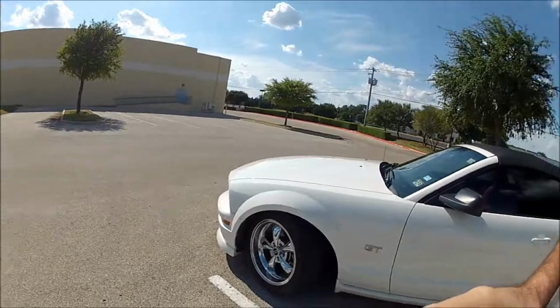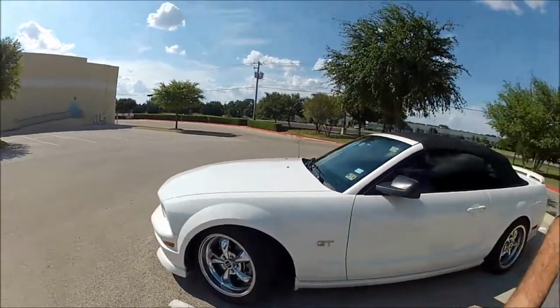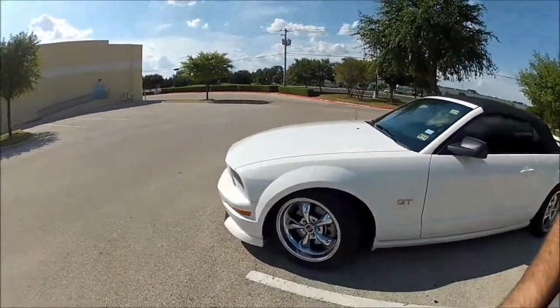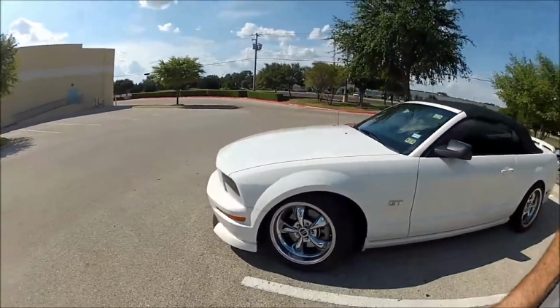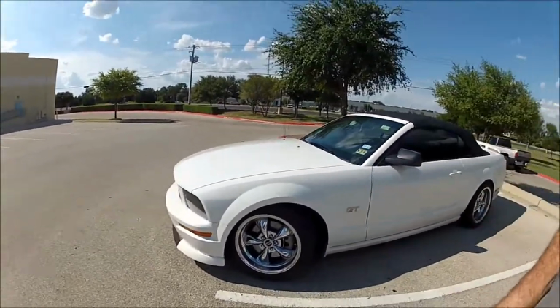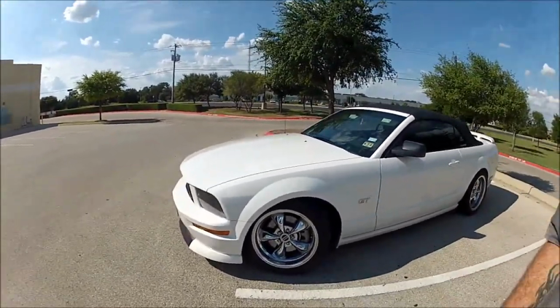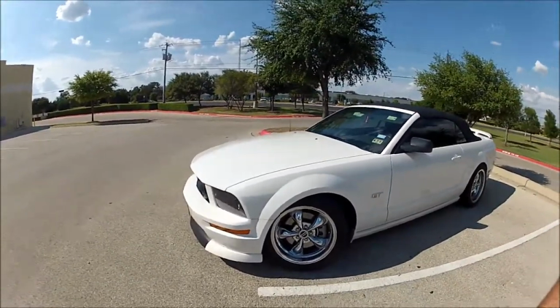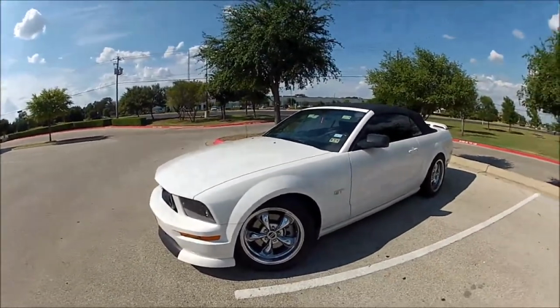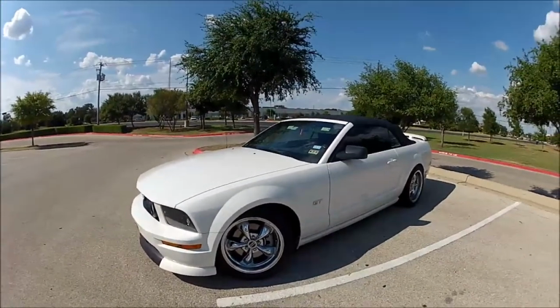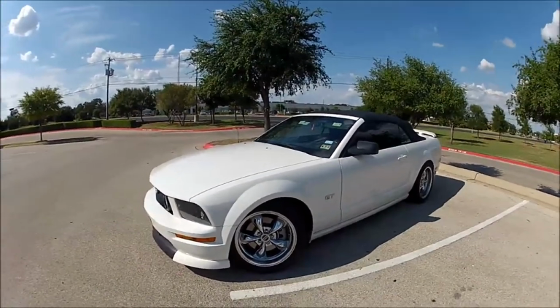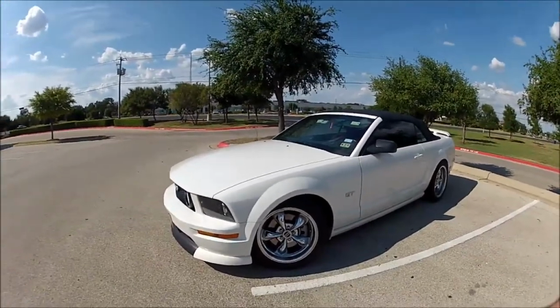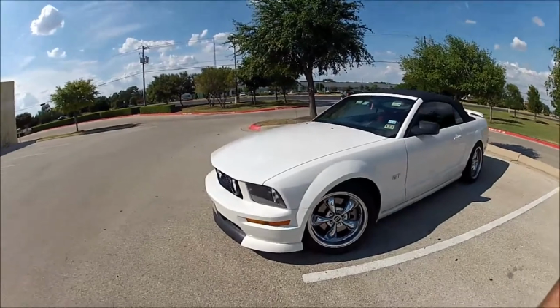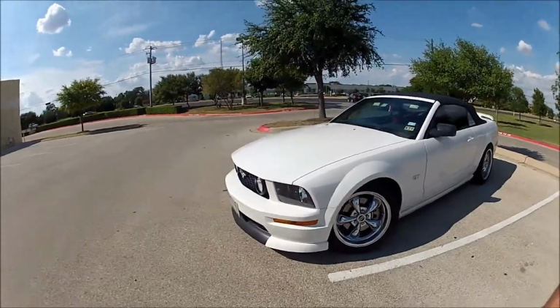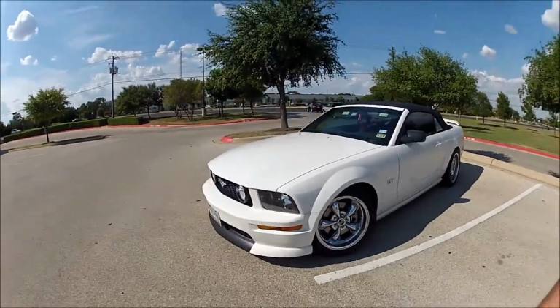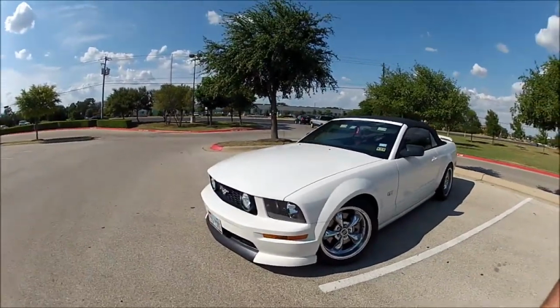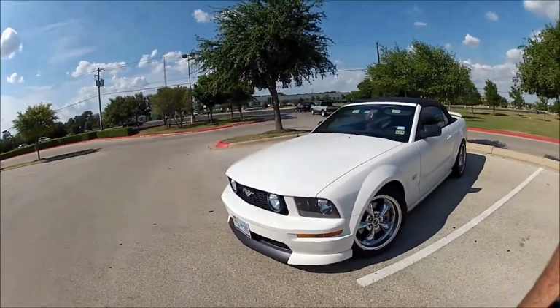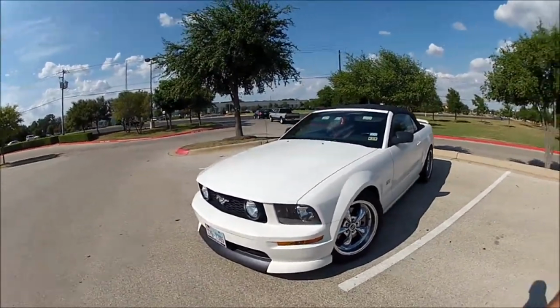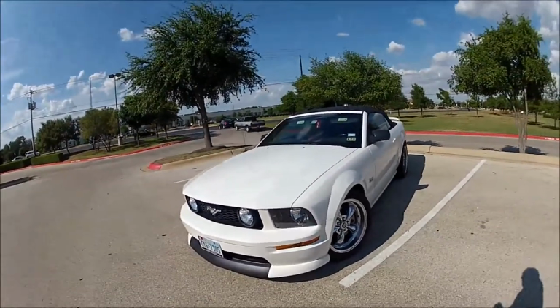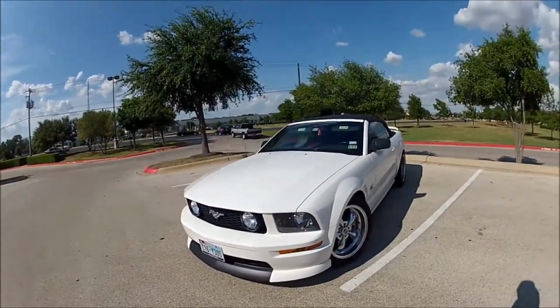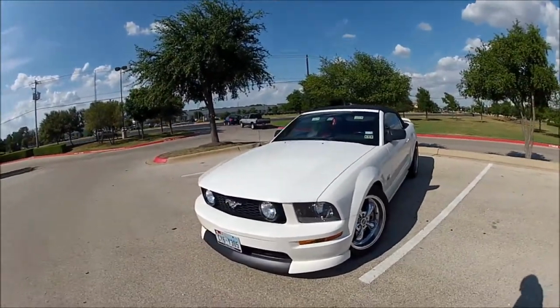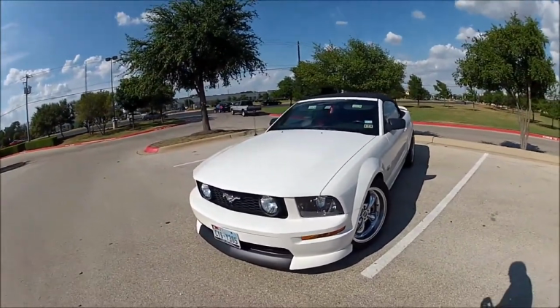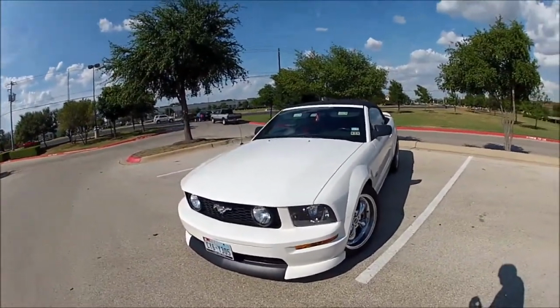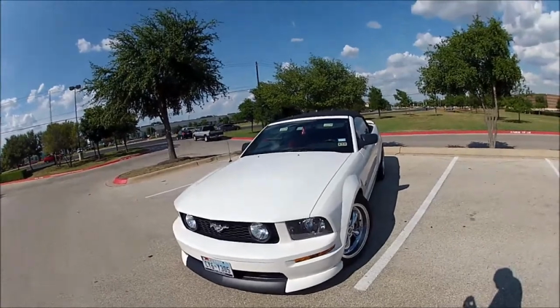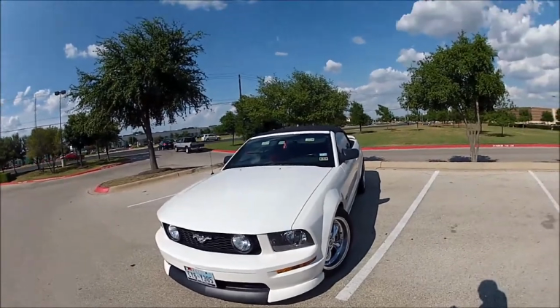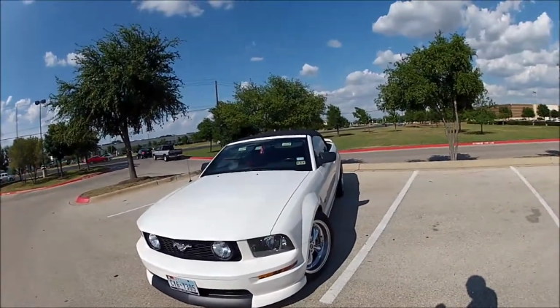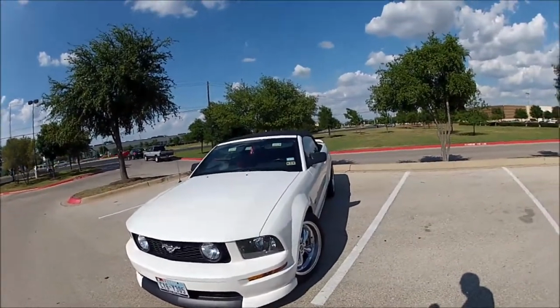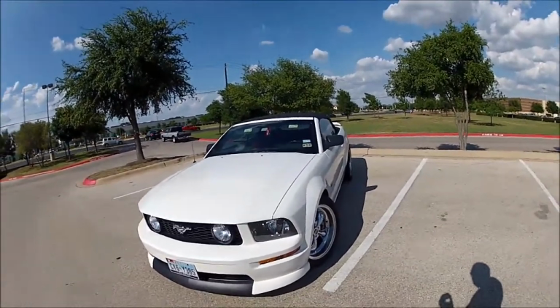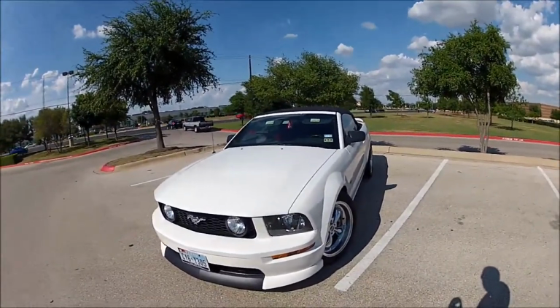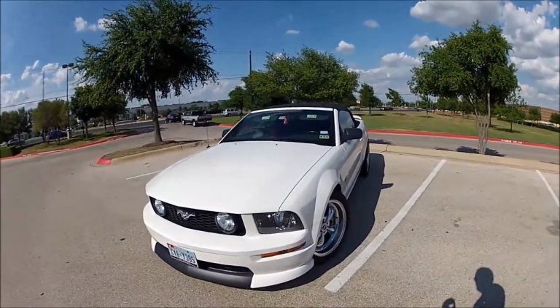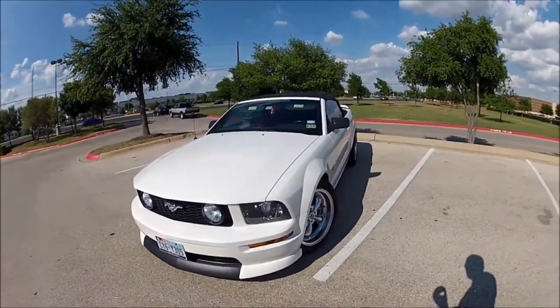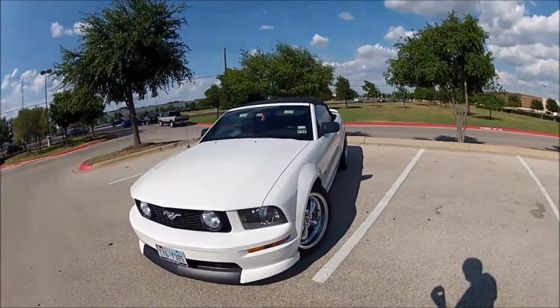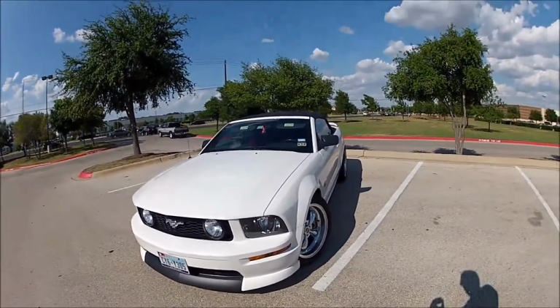Alright everybody, you guys wanted me to do a video about my car — at least some of you did. I had enough people asking for it that I decided I was going to do it. So basically here's my ride. It's a 2006 Mustang GT.